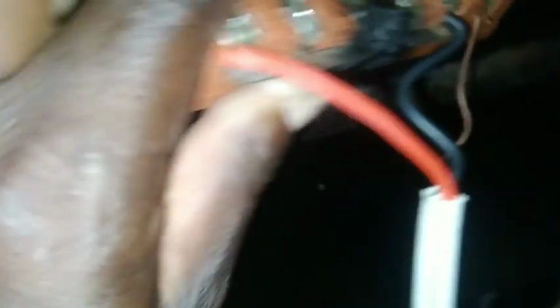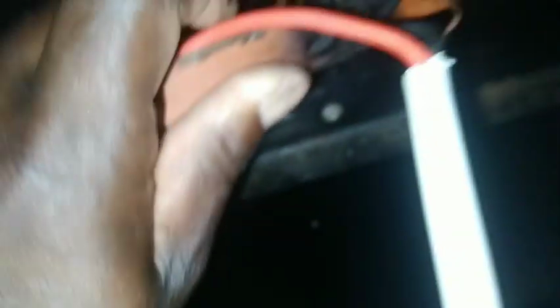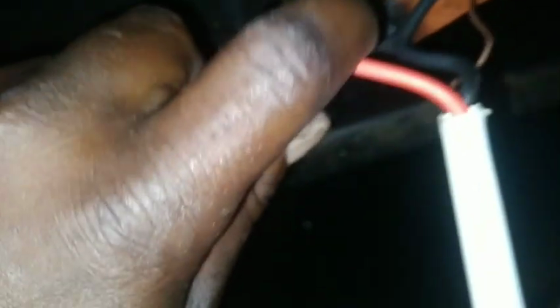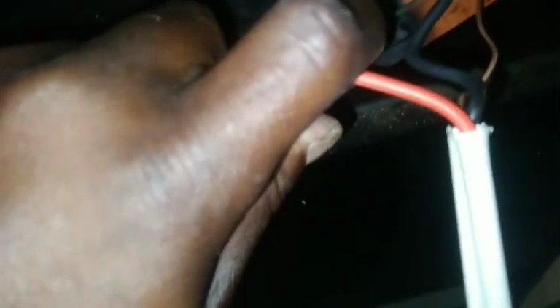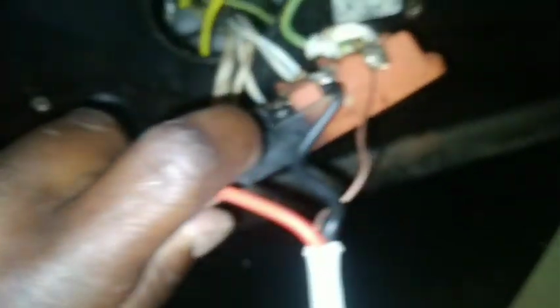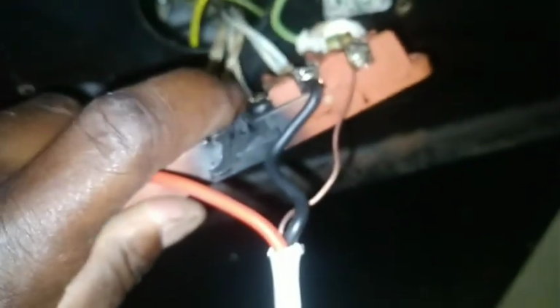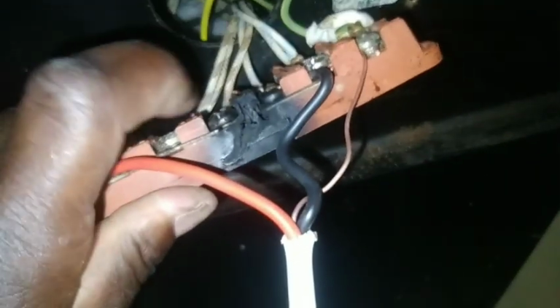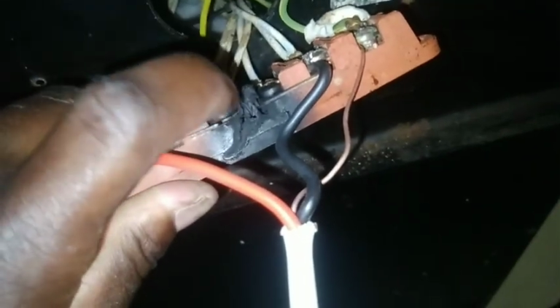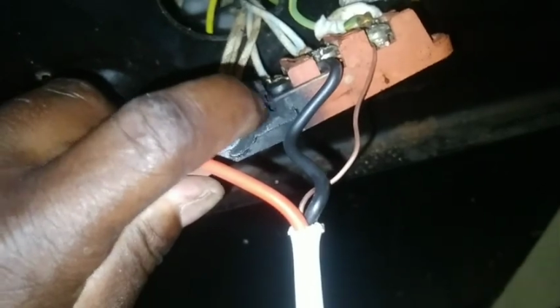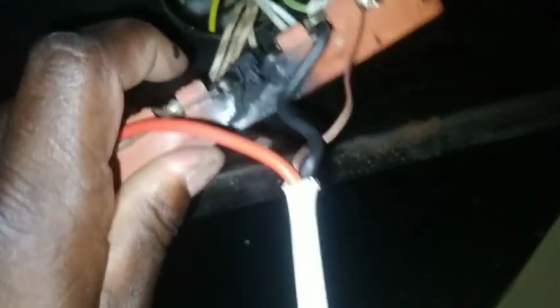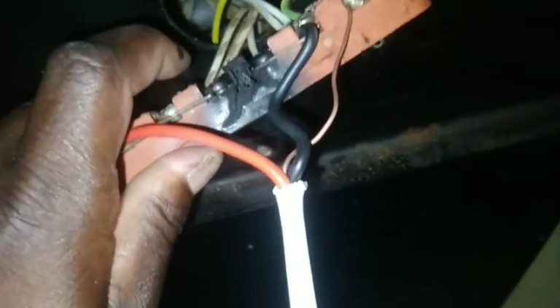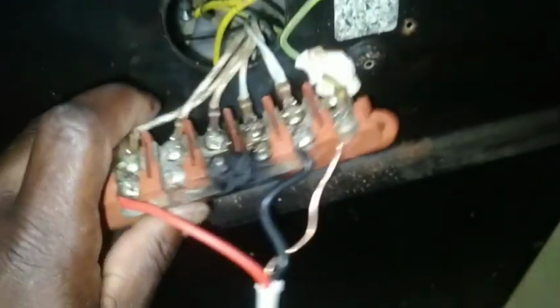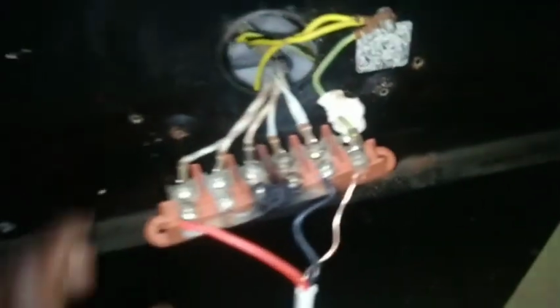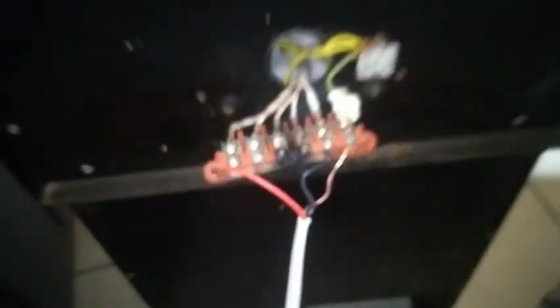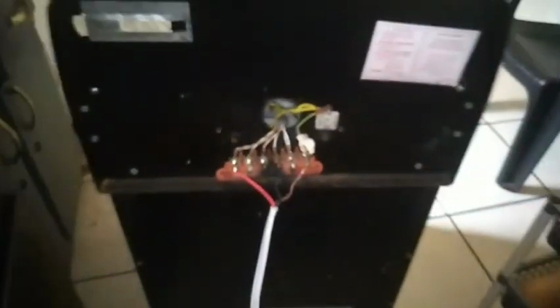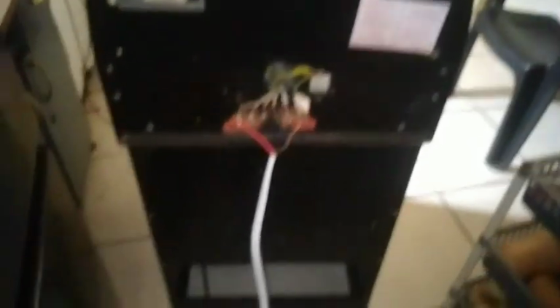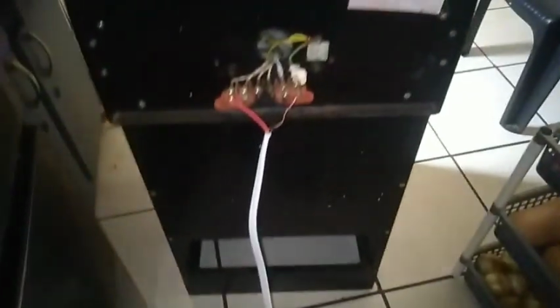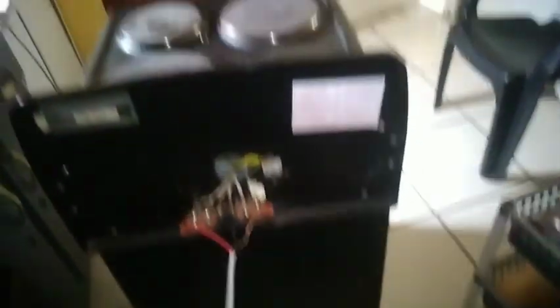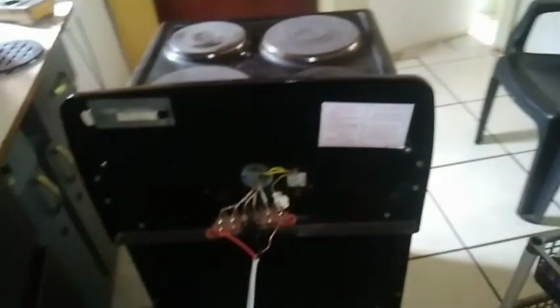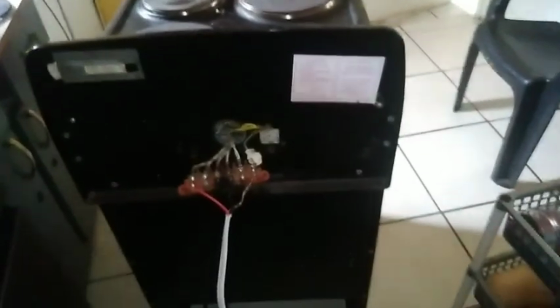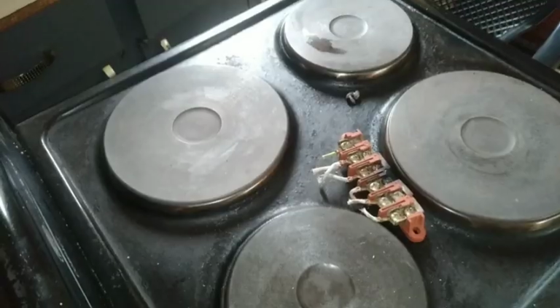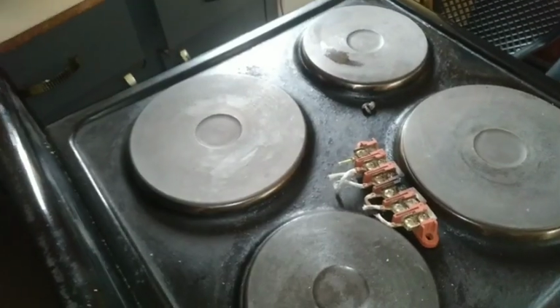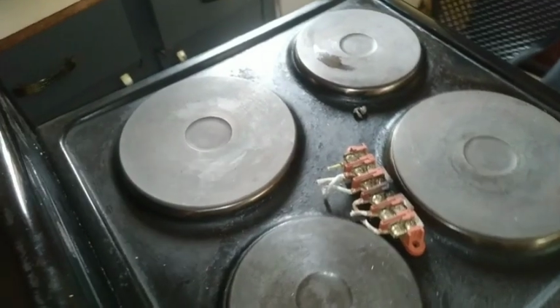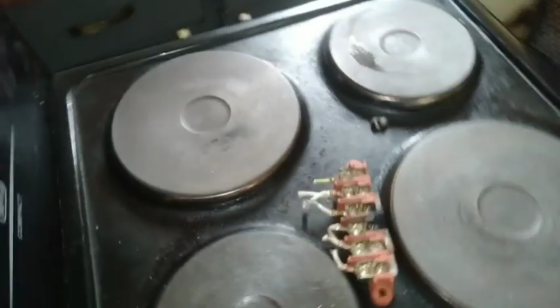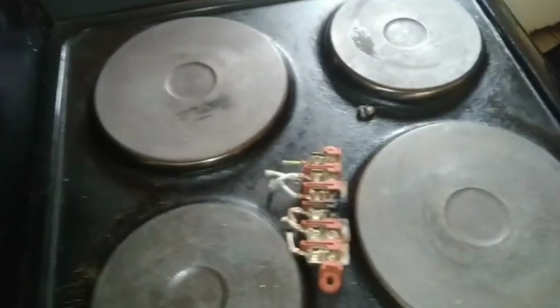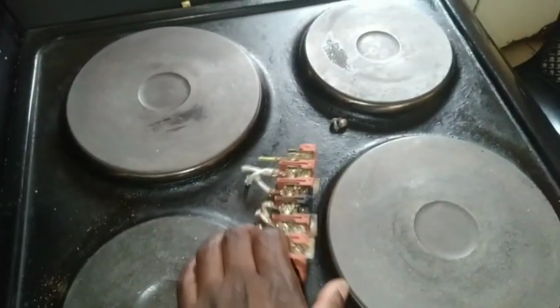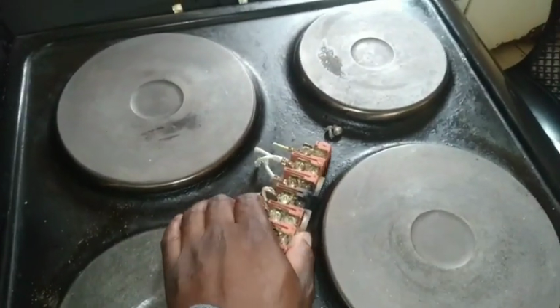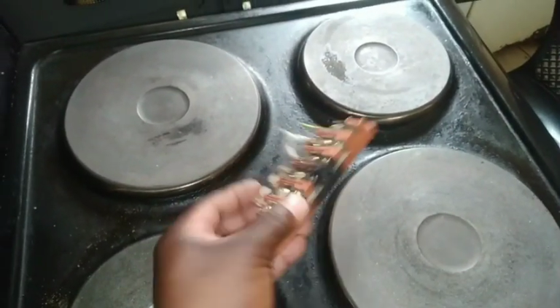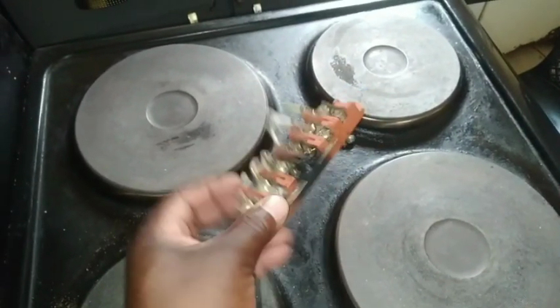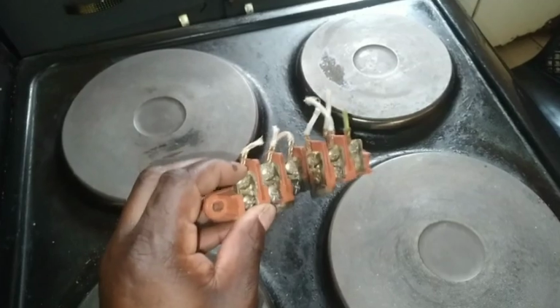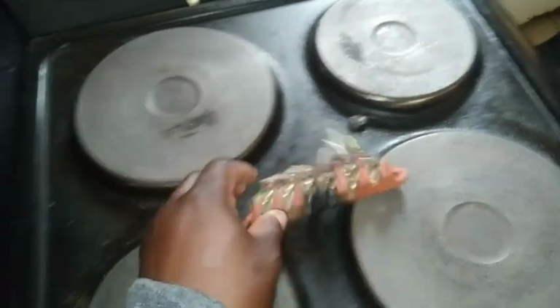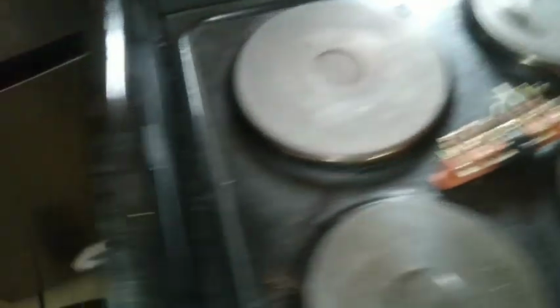As you can see, there's a crack in there — it burned, so there's nothing I can do. All we have to do is change this connector. Here I cut the wires and then I remove this connector, as you can see.